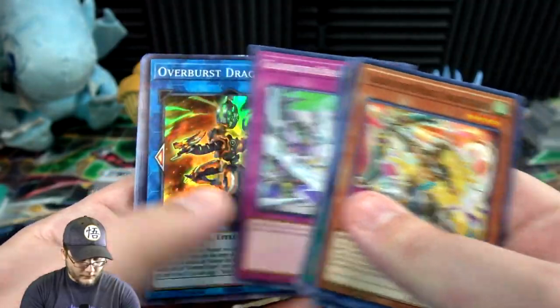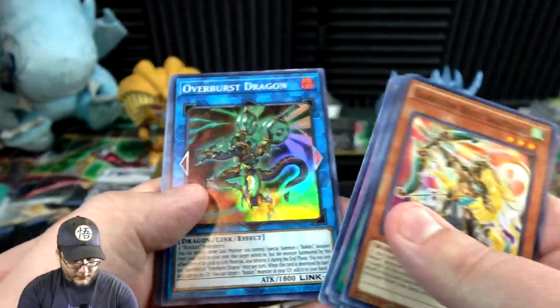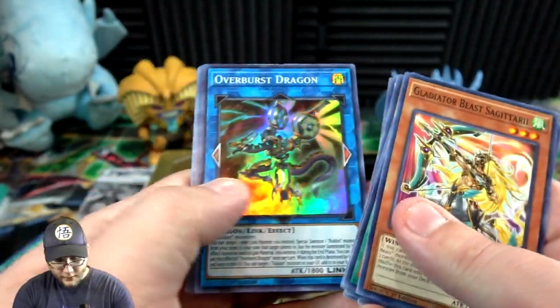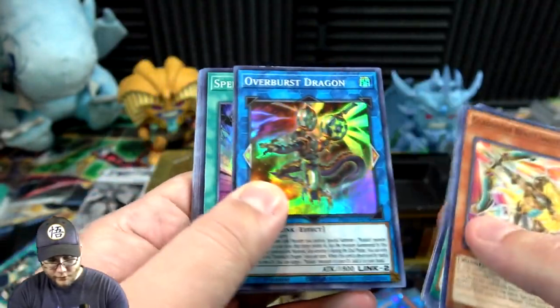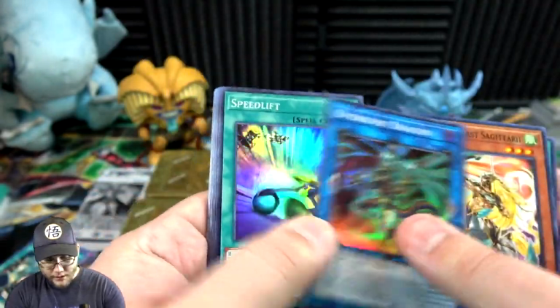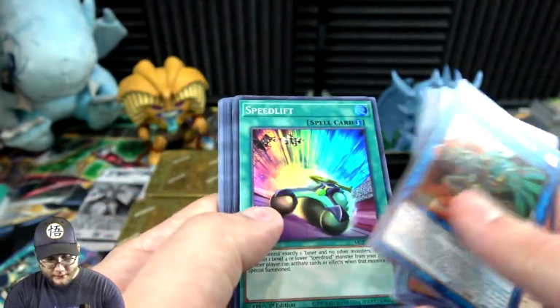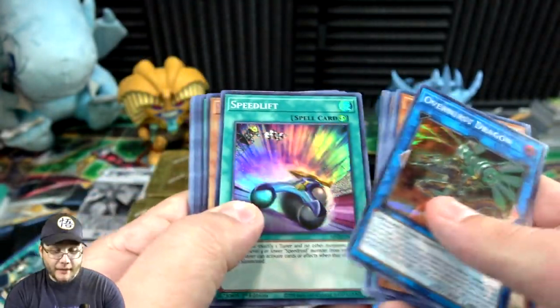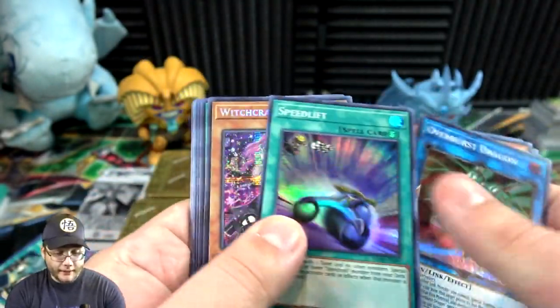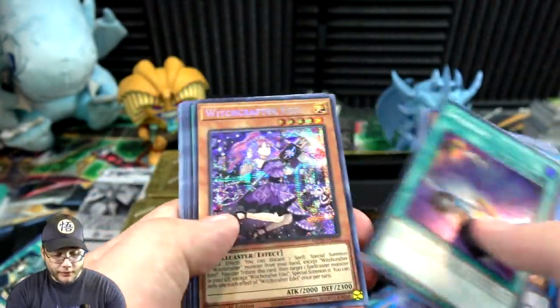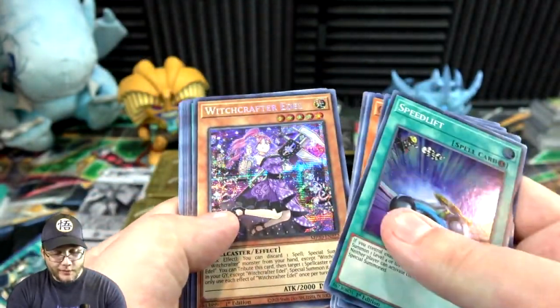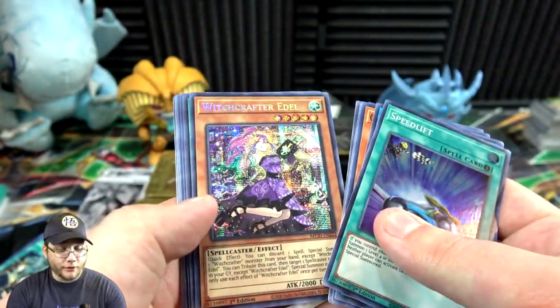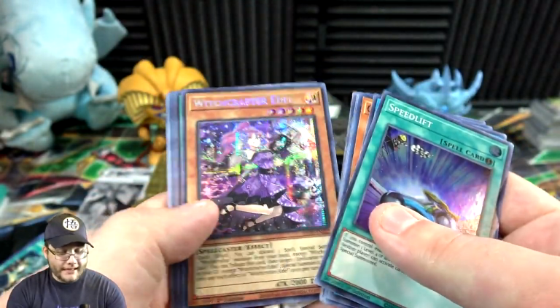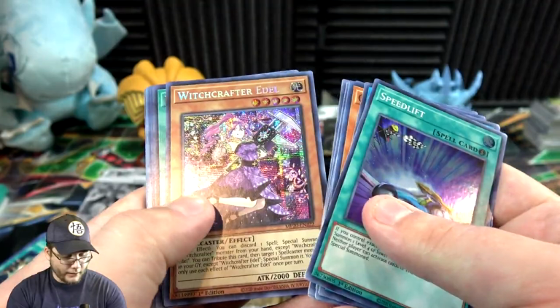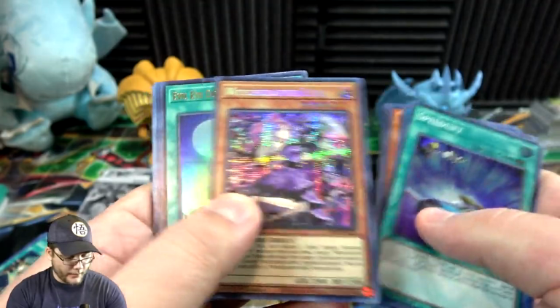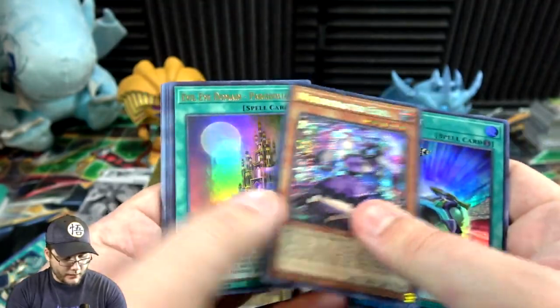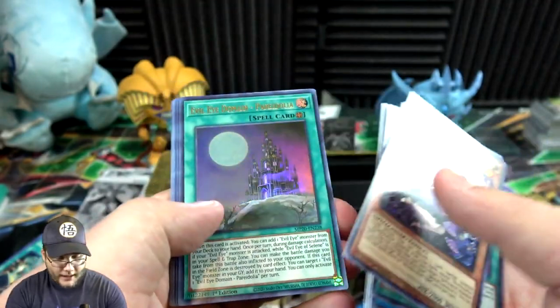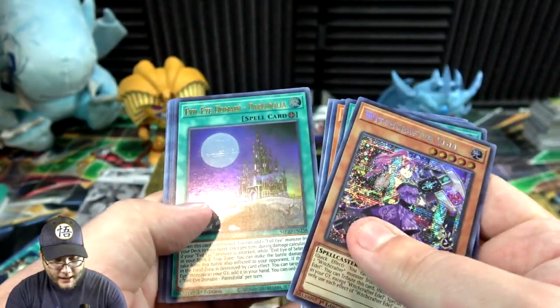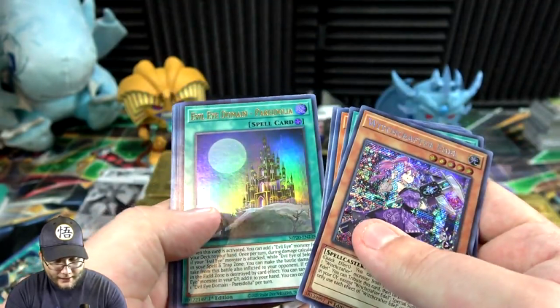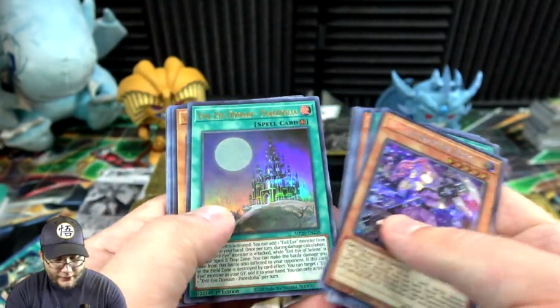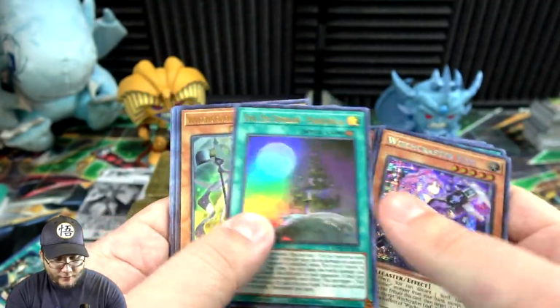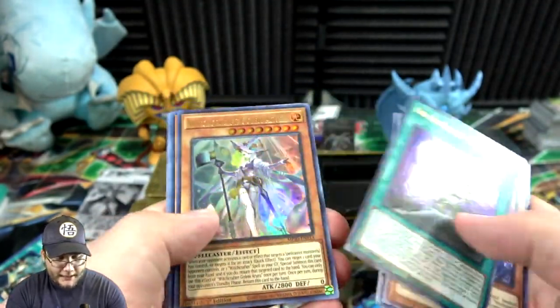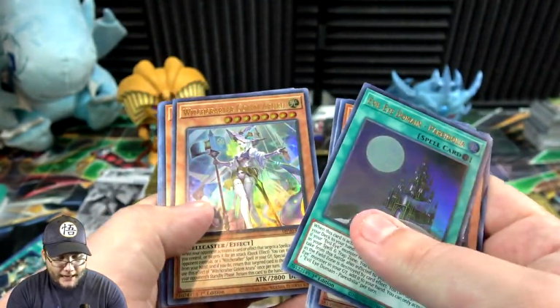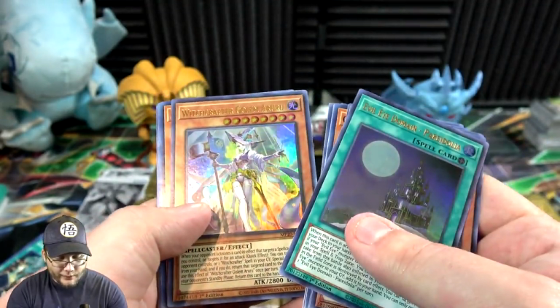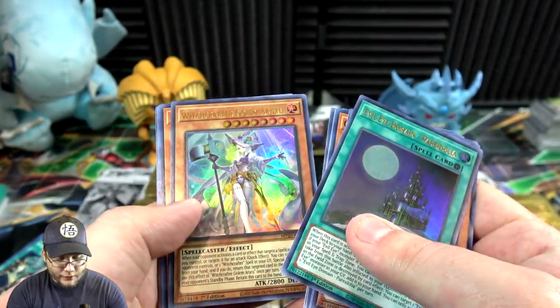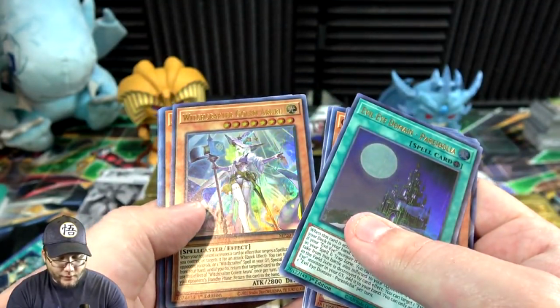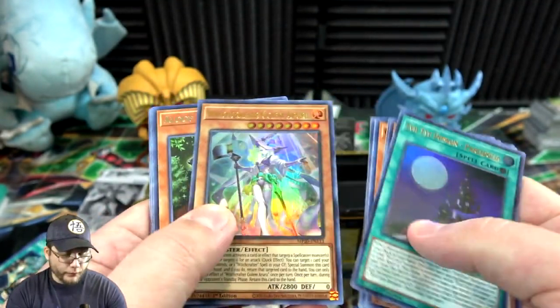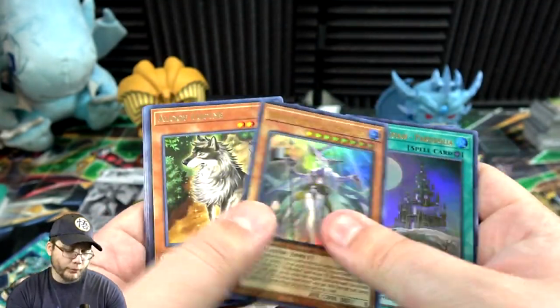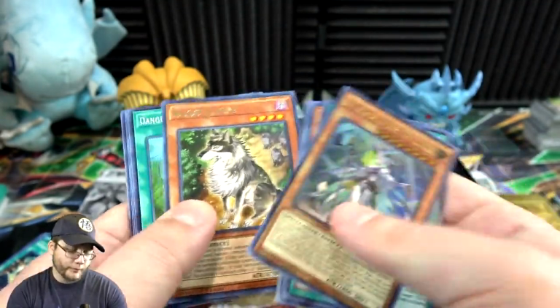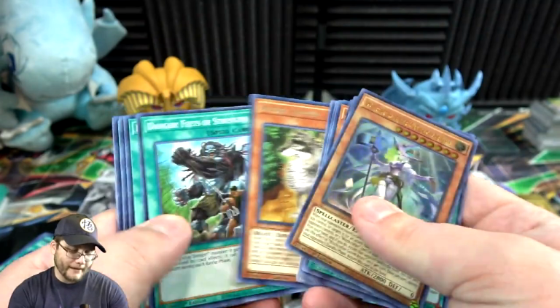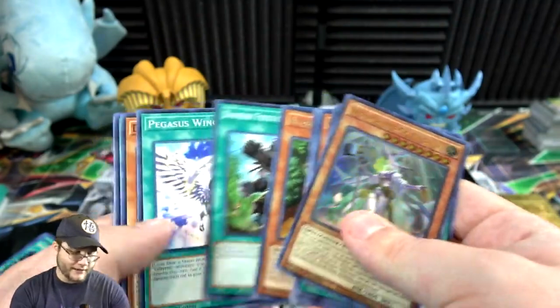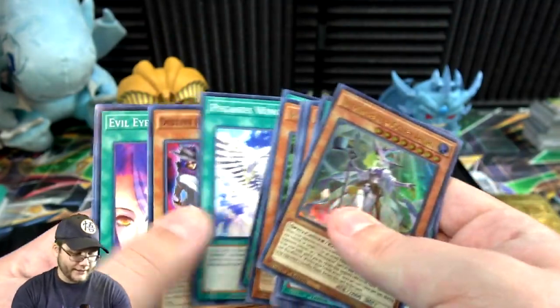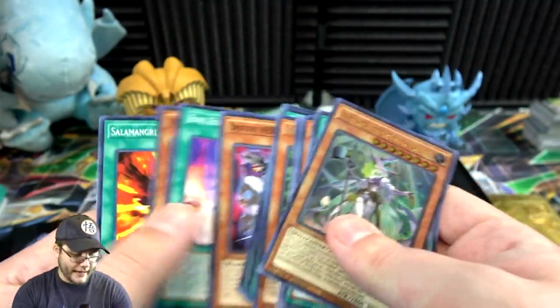Then Overburst Dragon, Speed Lift, Witchcrafter Edel, then Evil Eye Domain, and then Witchcrafter Golem Aruru — that is not easy to say.